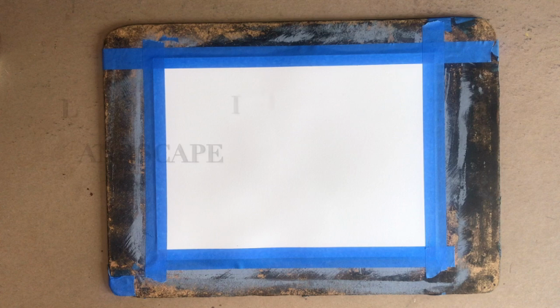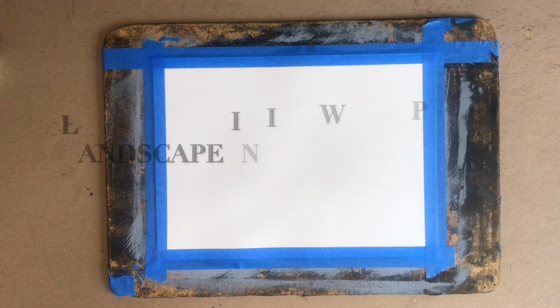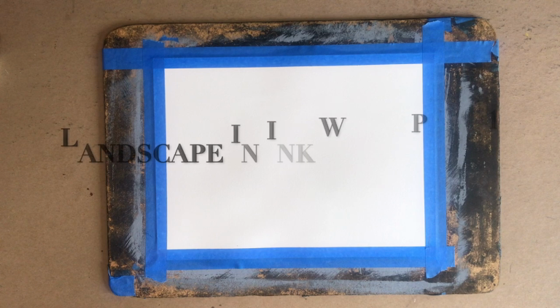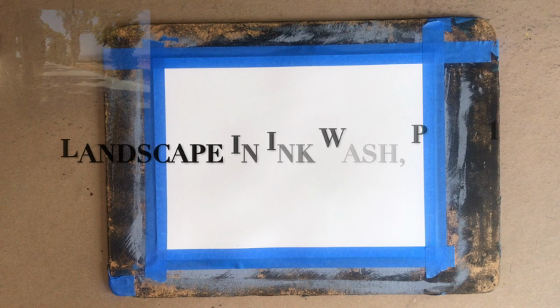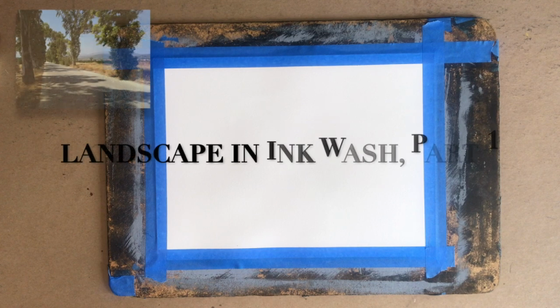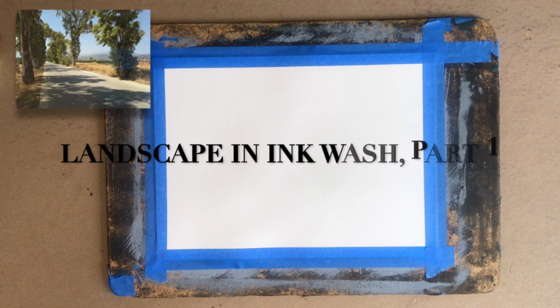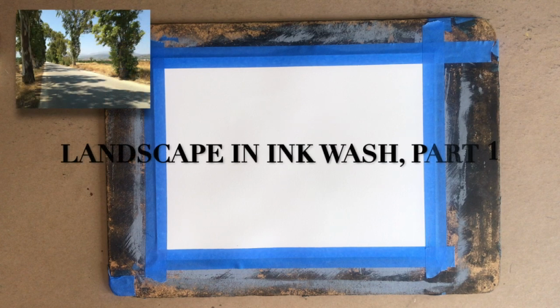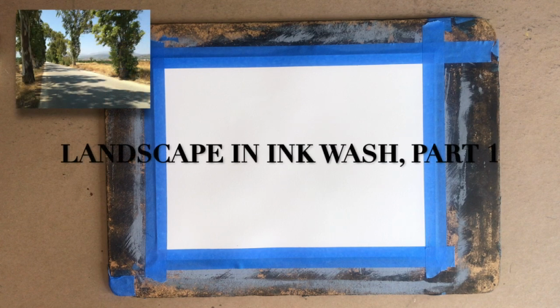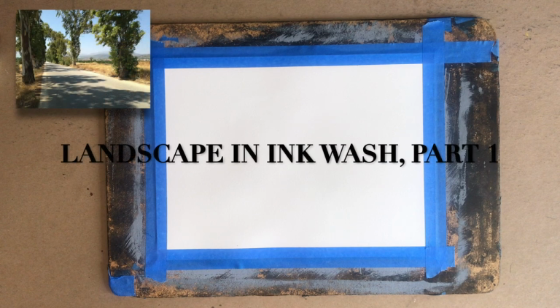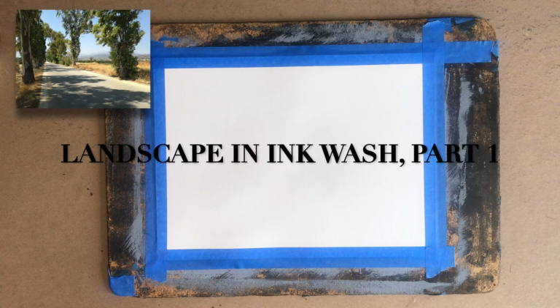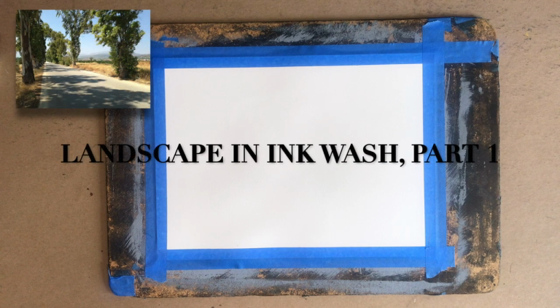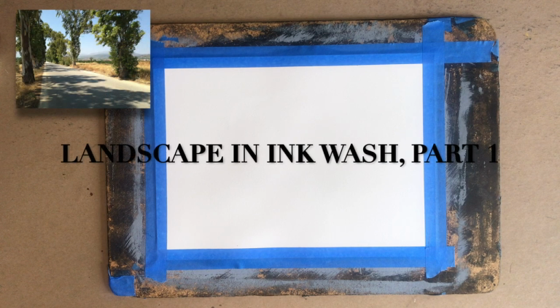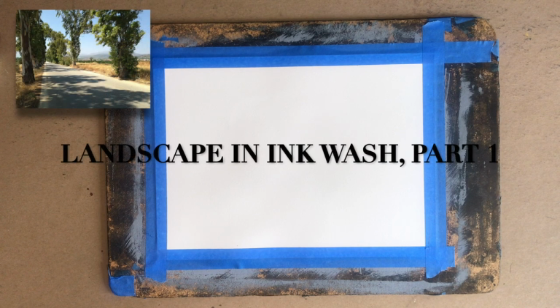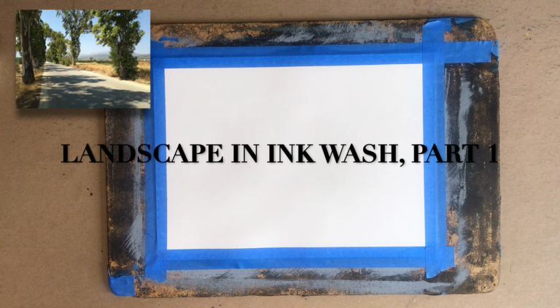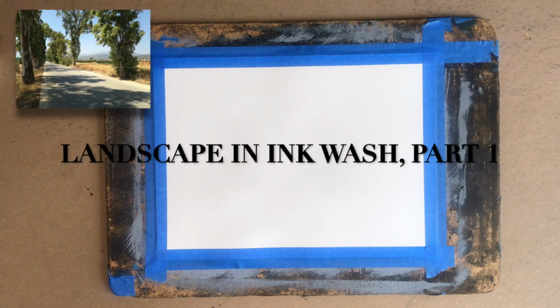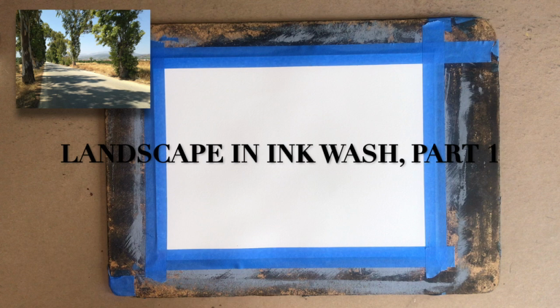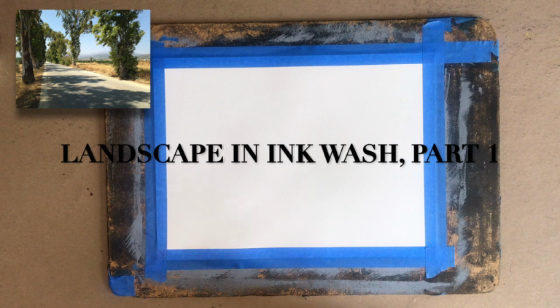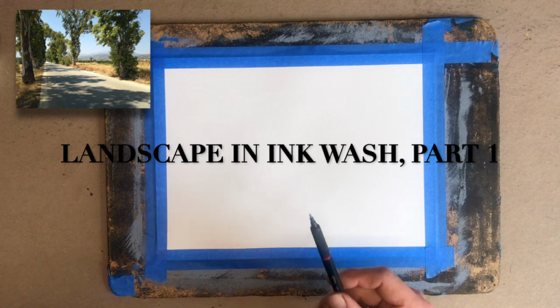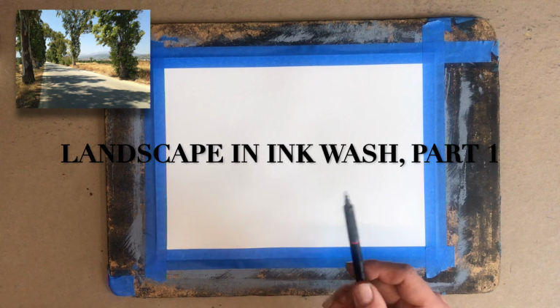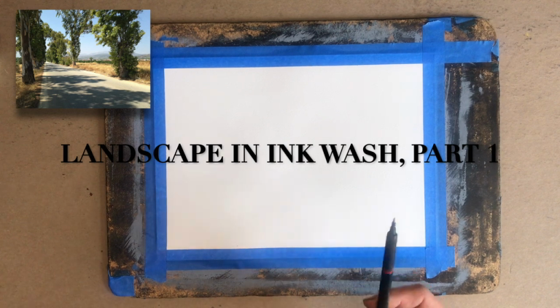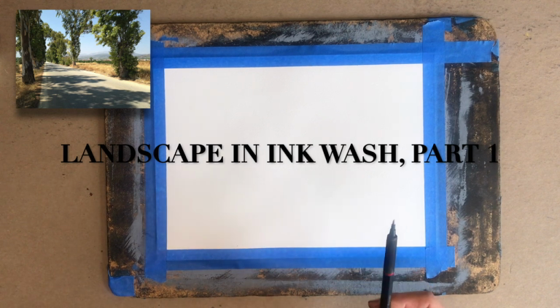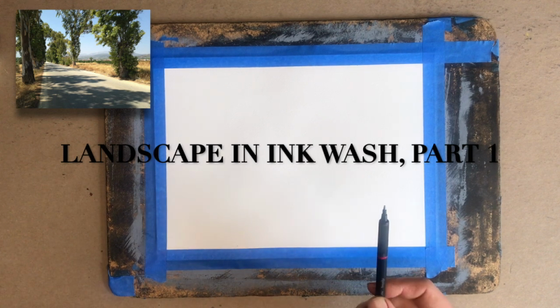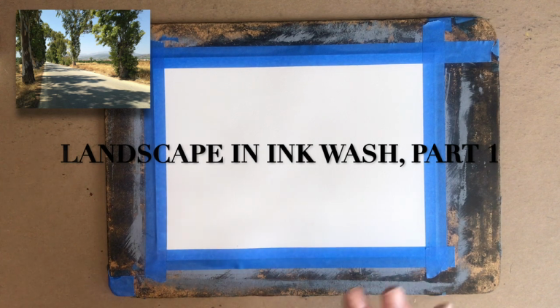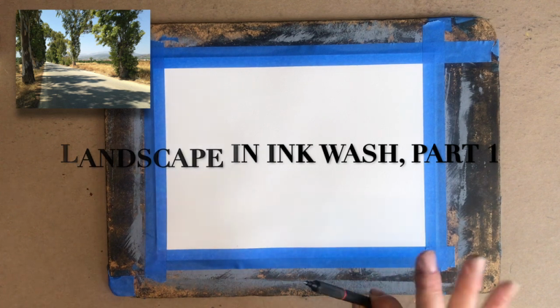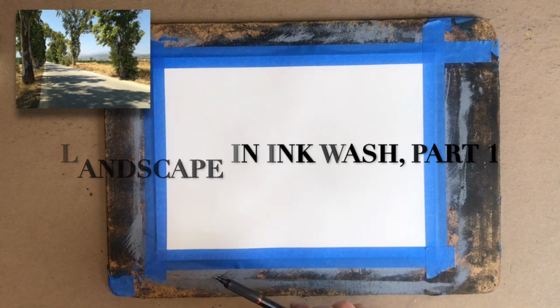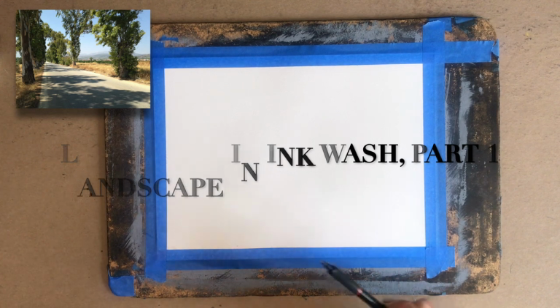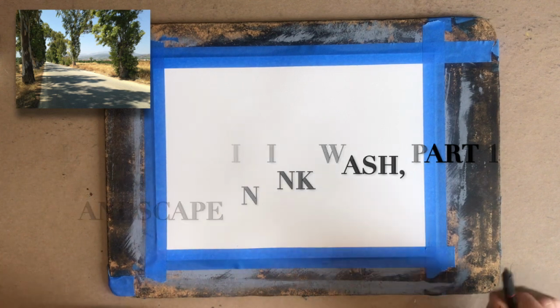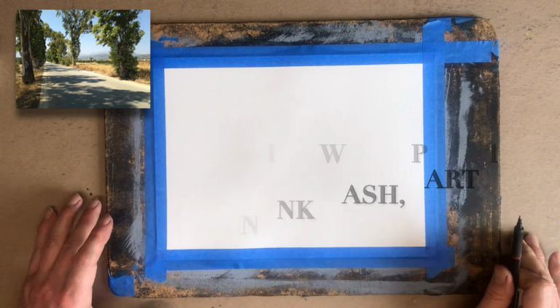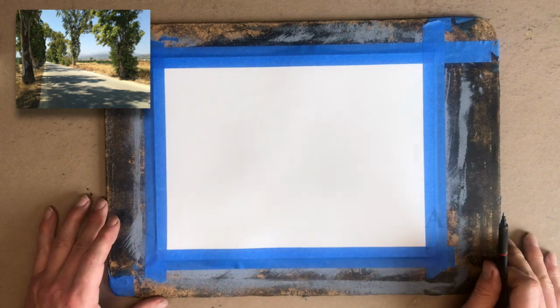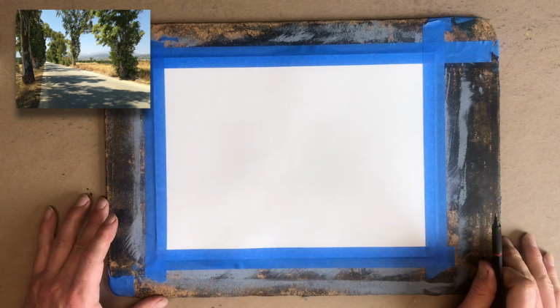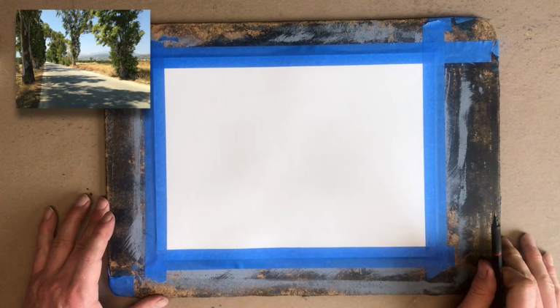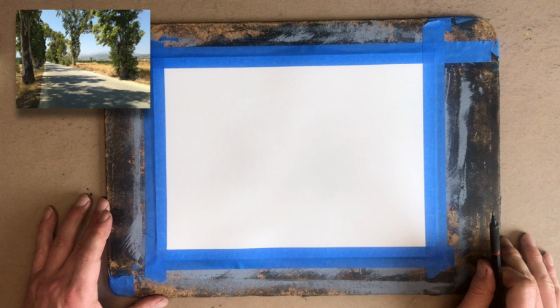Here's the image I'm going to work from. I'm going to start by drawing it with my HB graphite pencil. I'm using a mechanical clutch. You guys use whatever HB pencil you feel like.